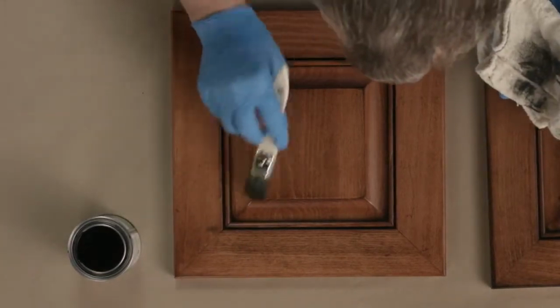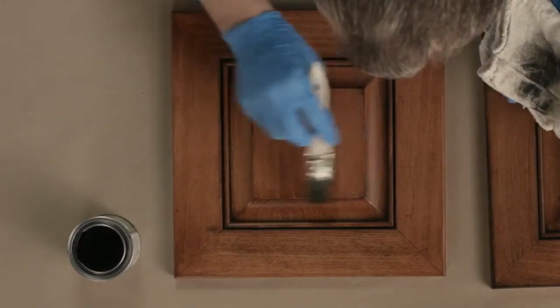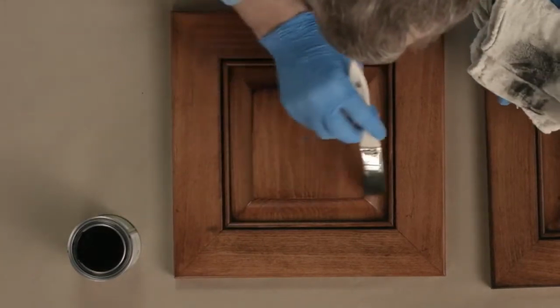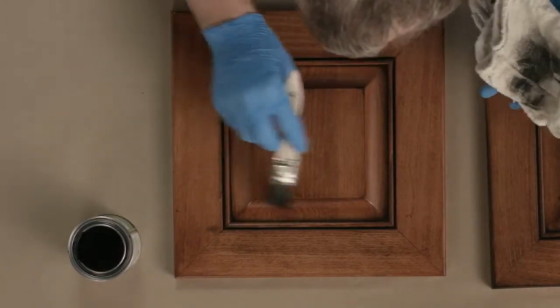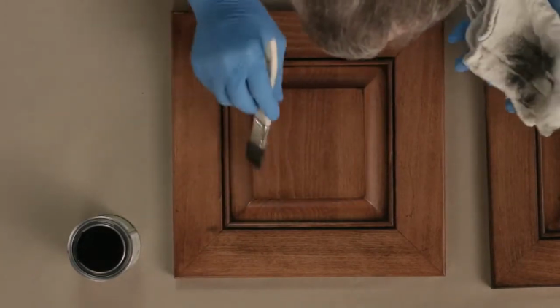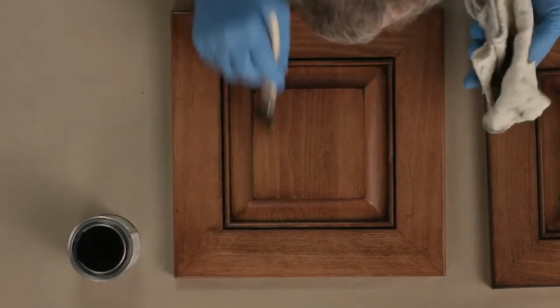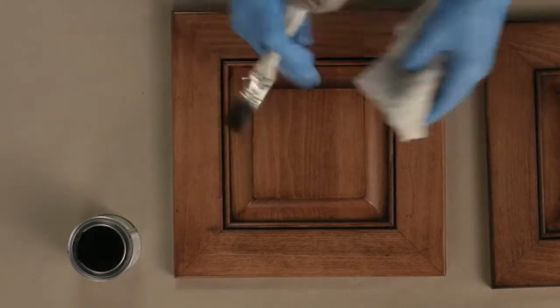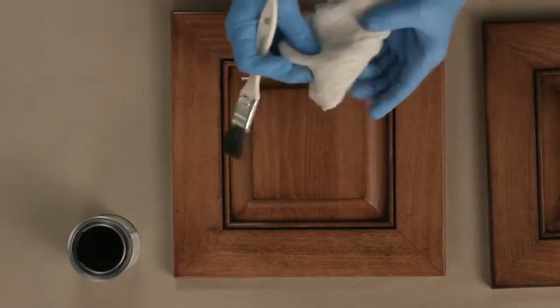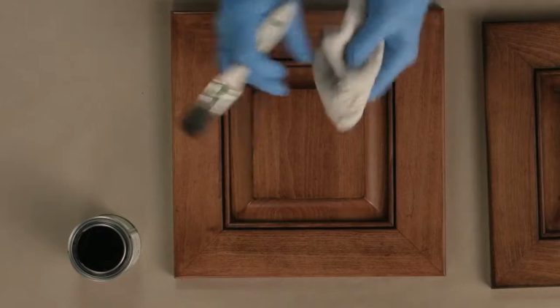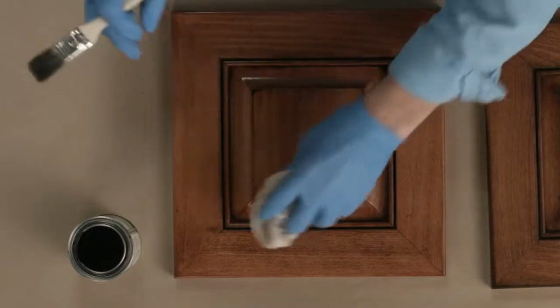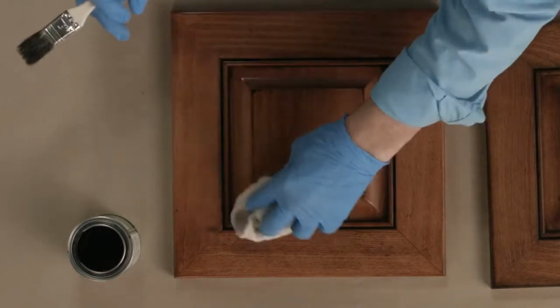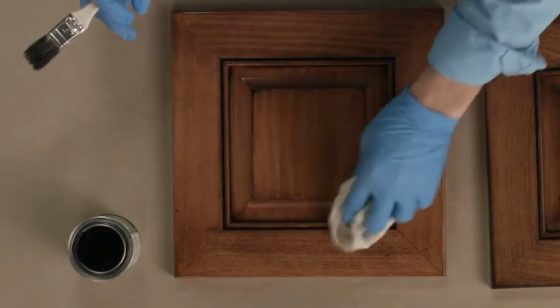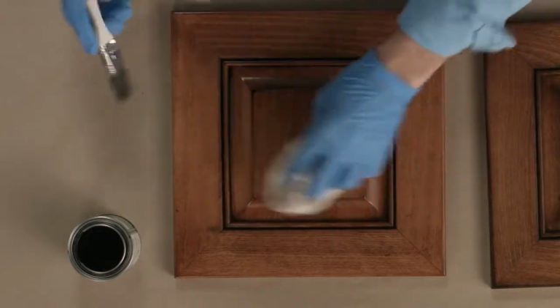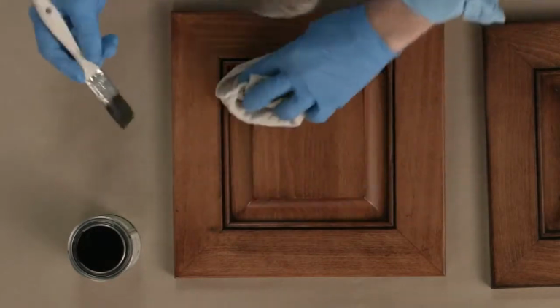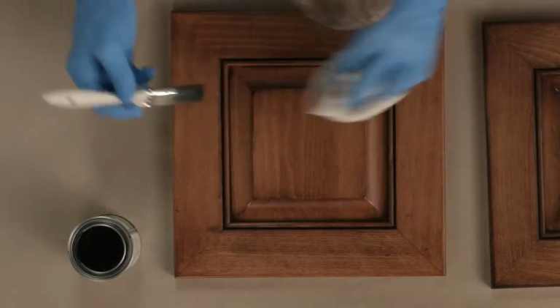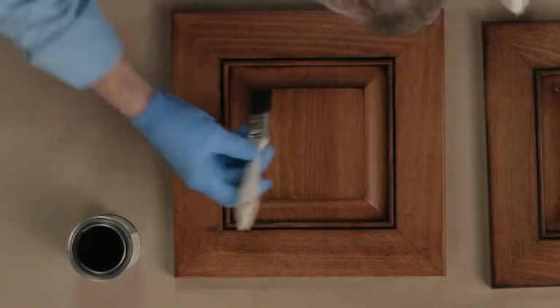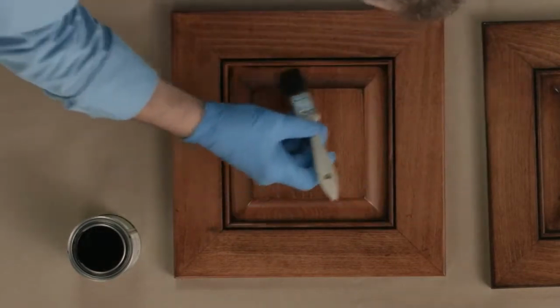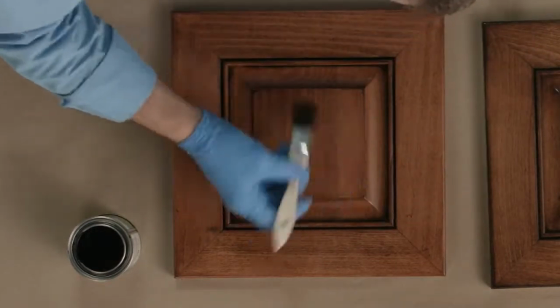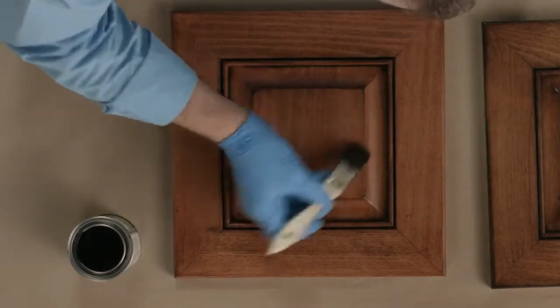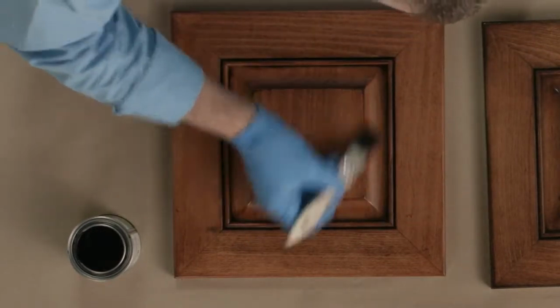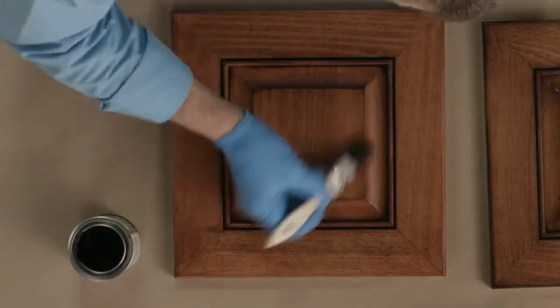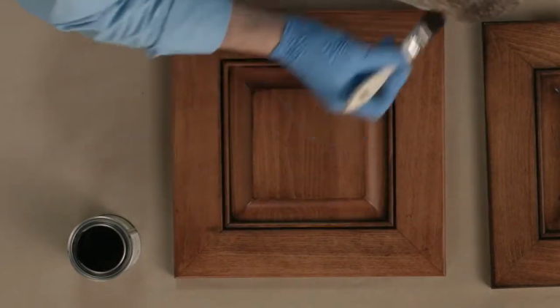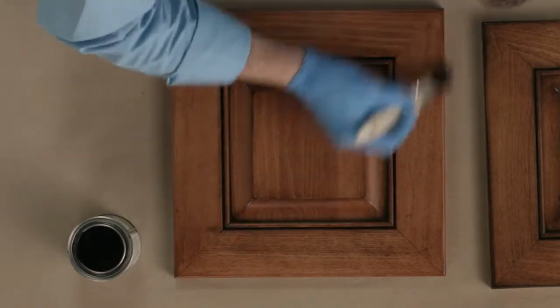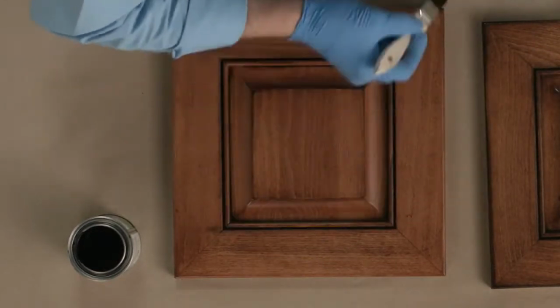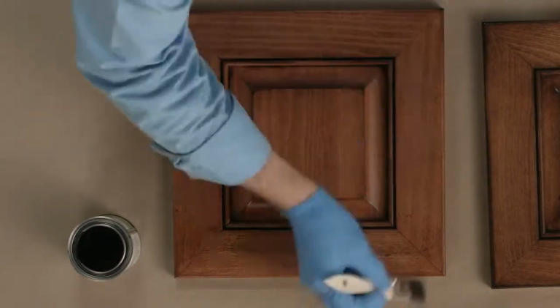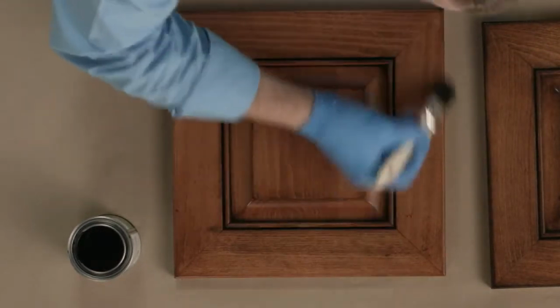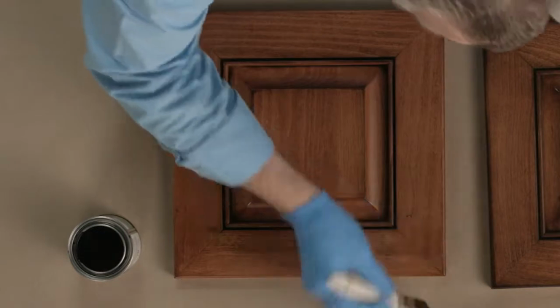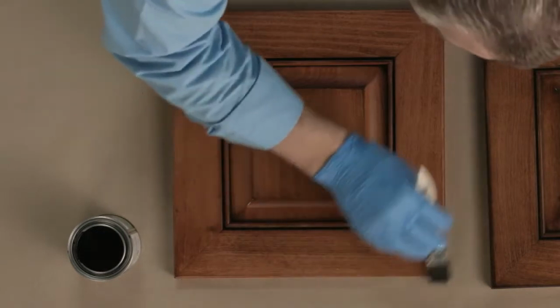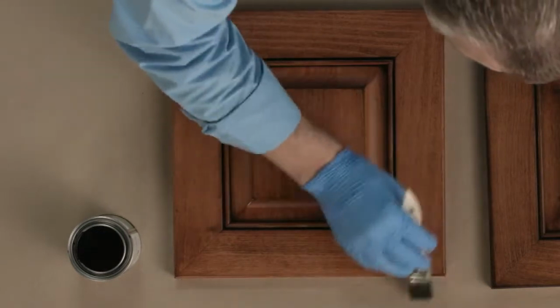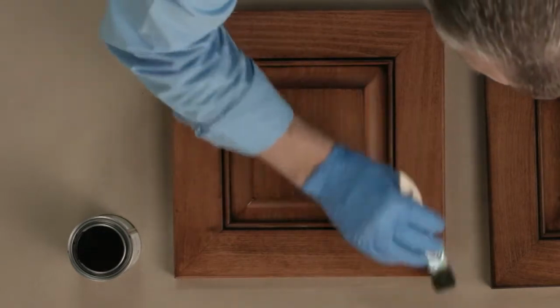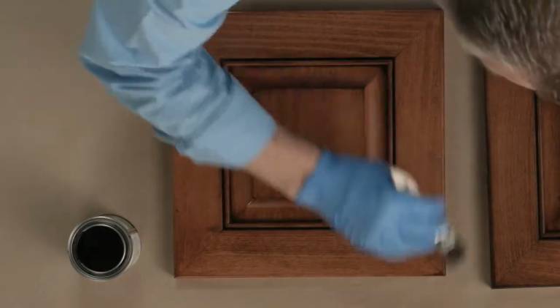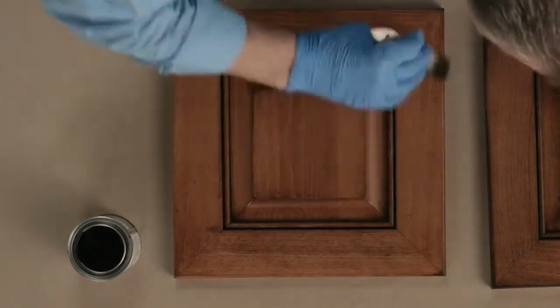If there's a little bit too much released, simply wipe off or blot. Apply it along the outside parameters of the panel.